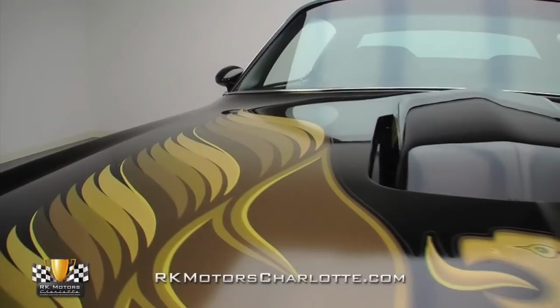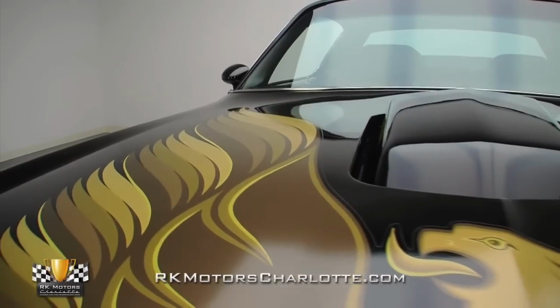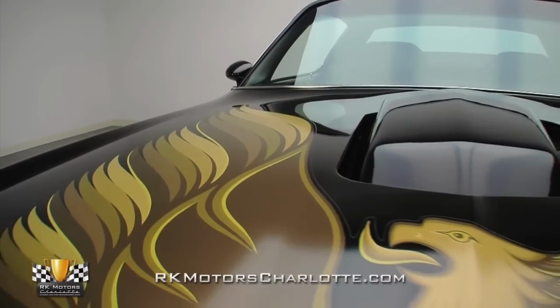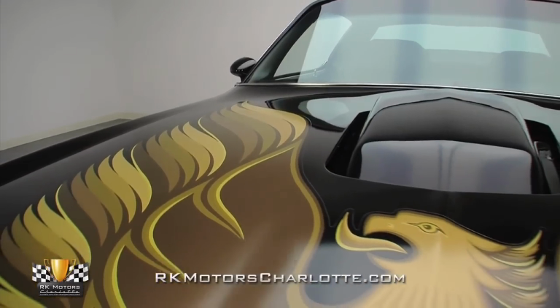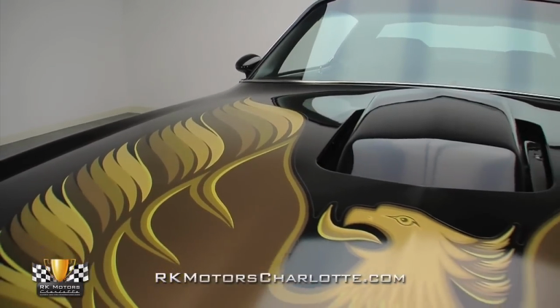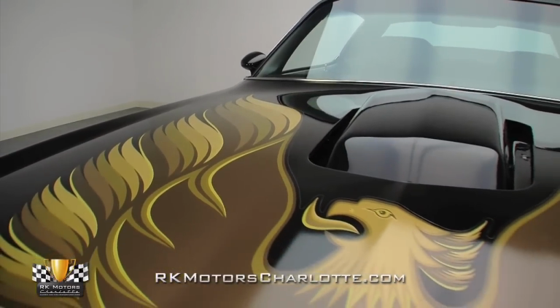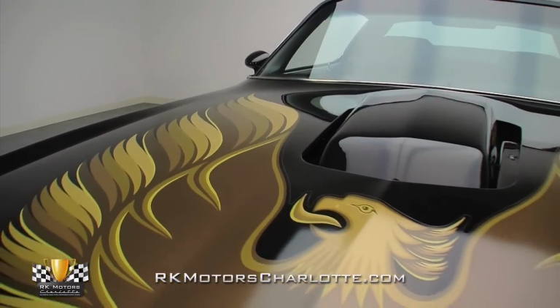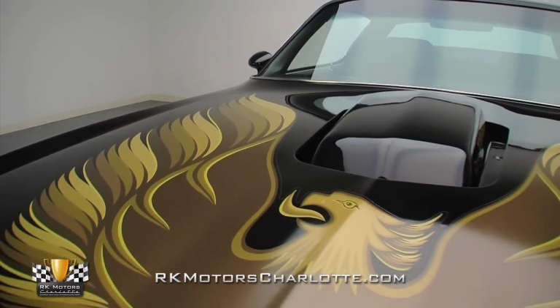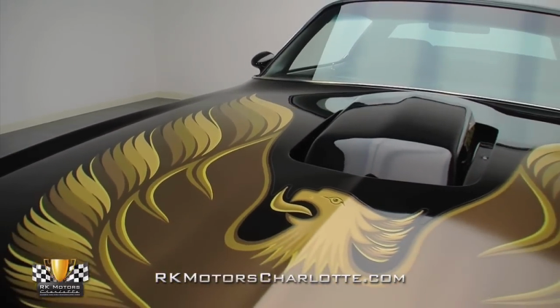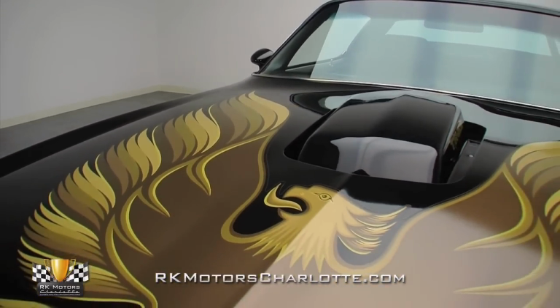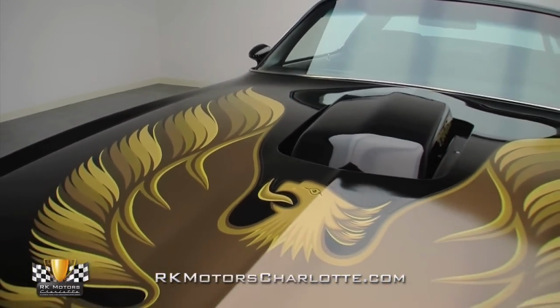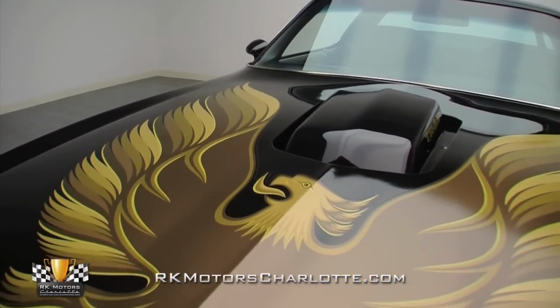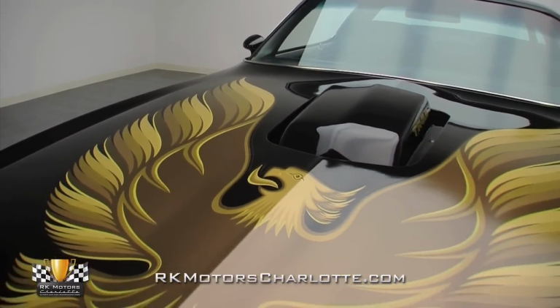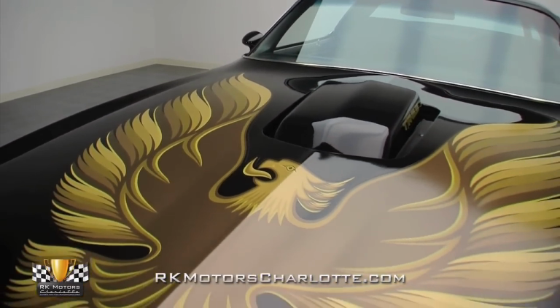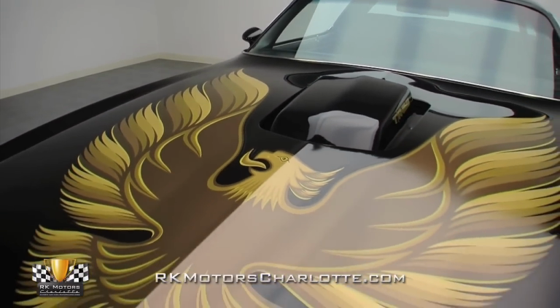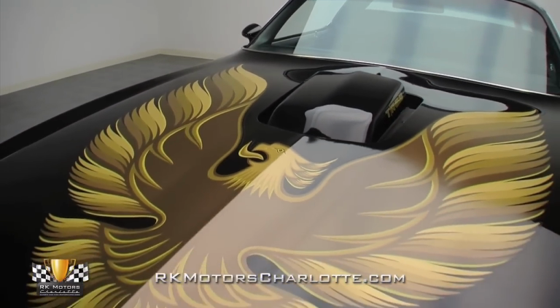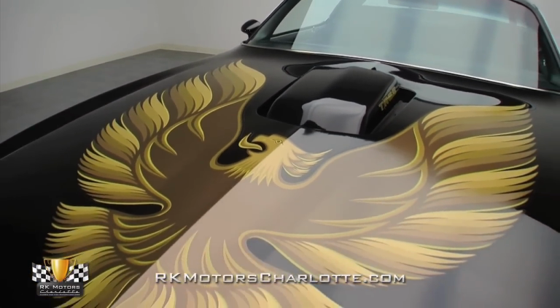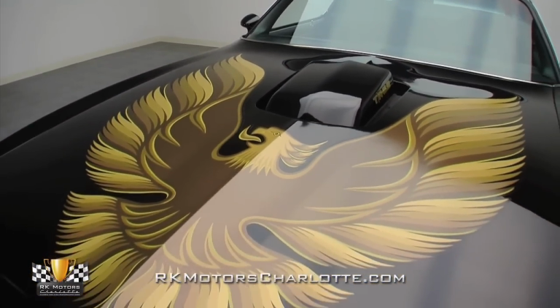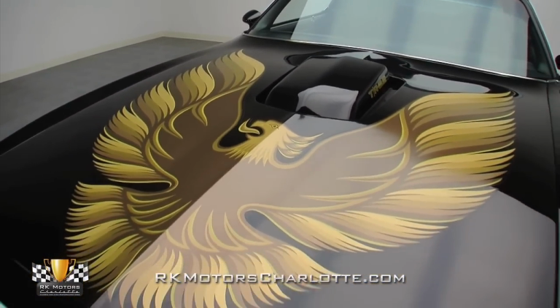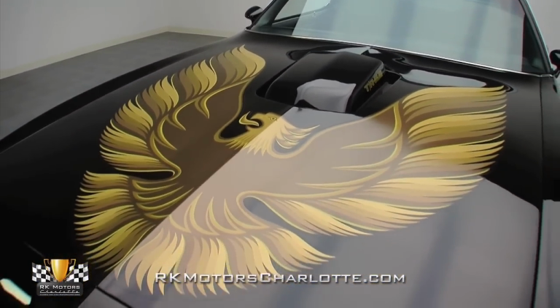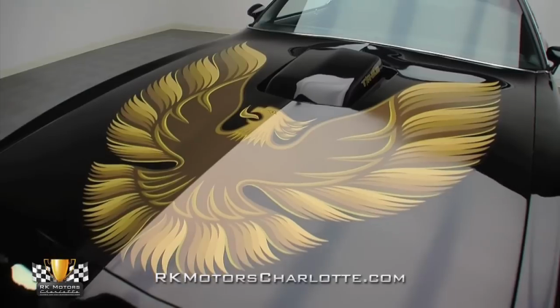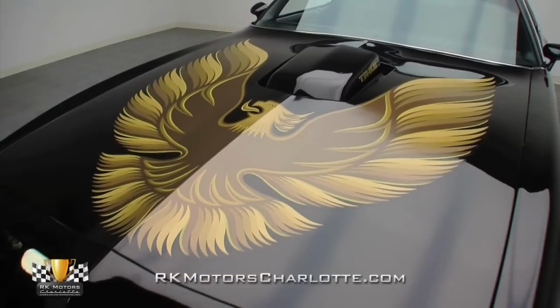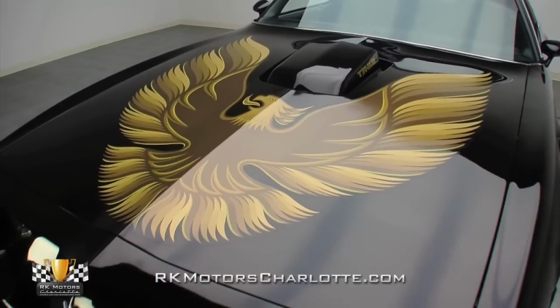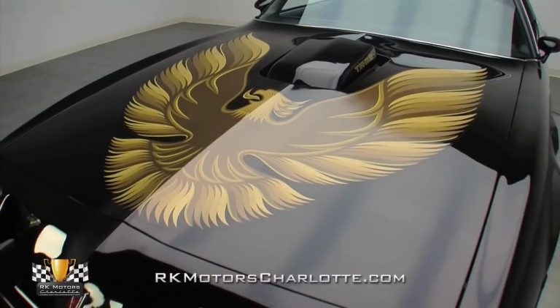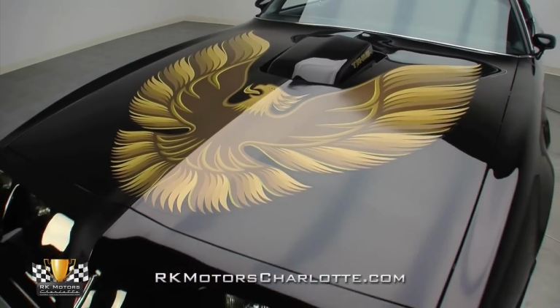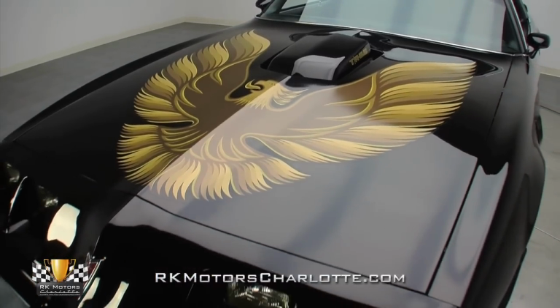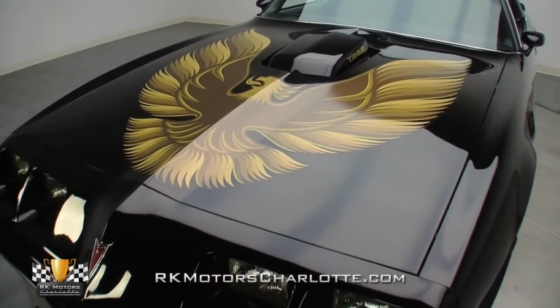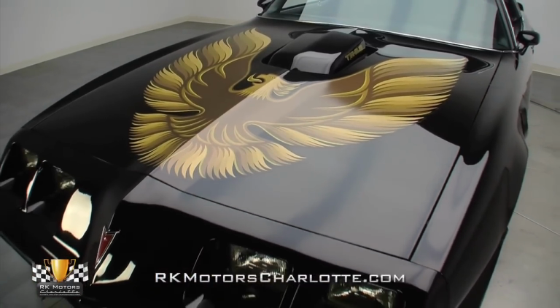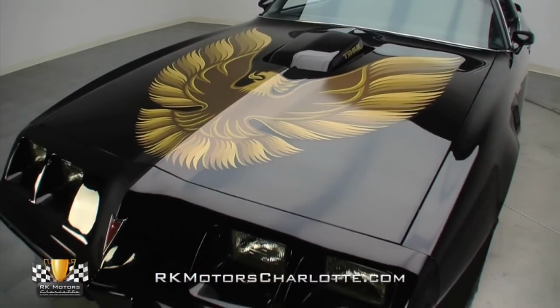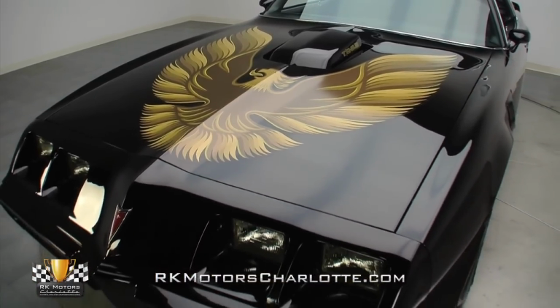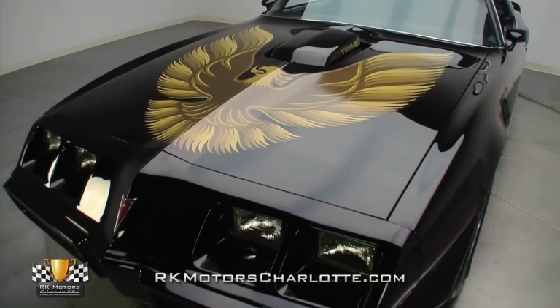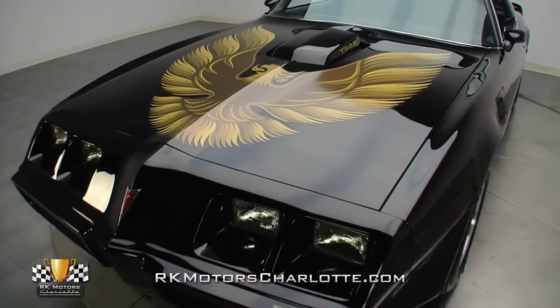Assembled at GM's Norwood, Ohio Manufacturing Facility in March of 1979, this highly optioned W6 Trans Am was delivered to Dan Thomas Pontiac in Ashboro, North Carolina.